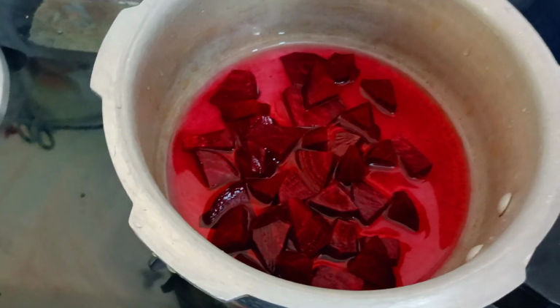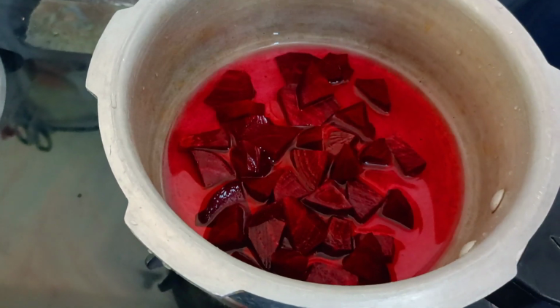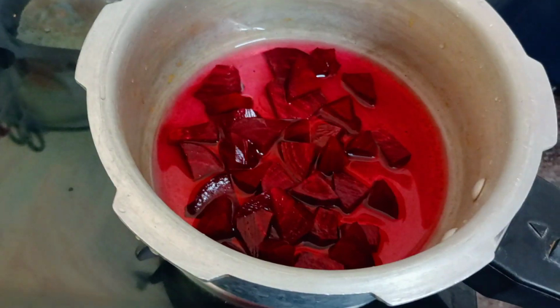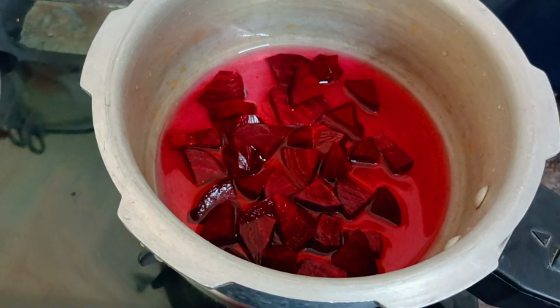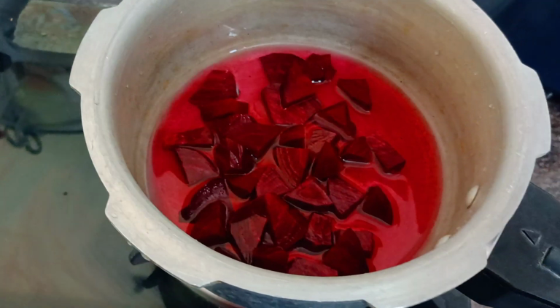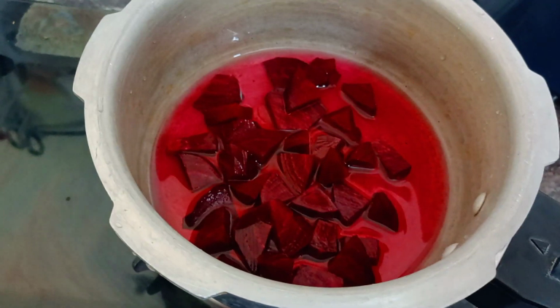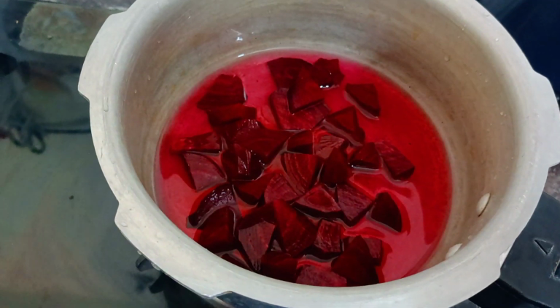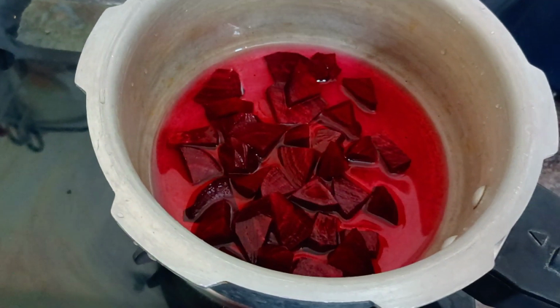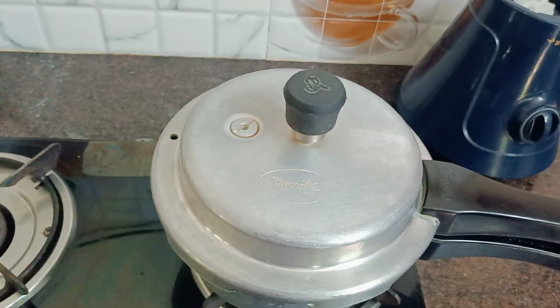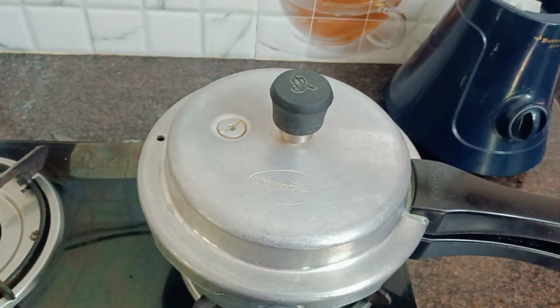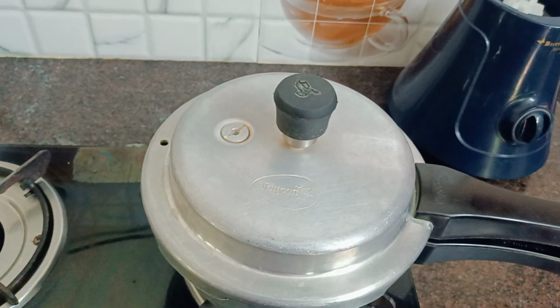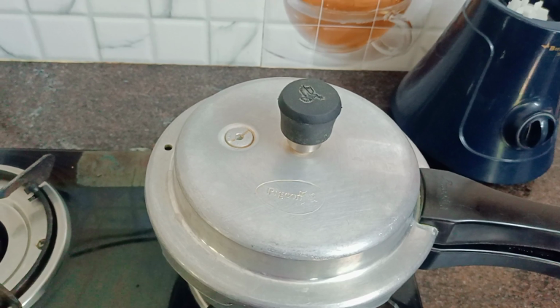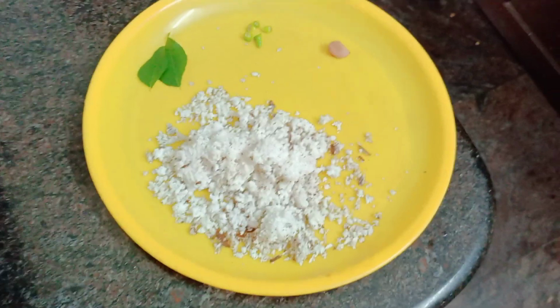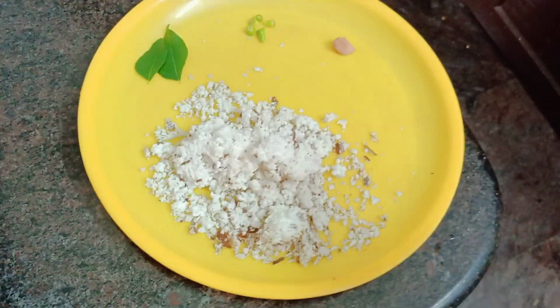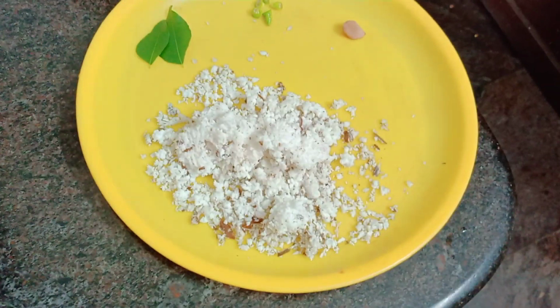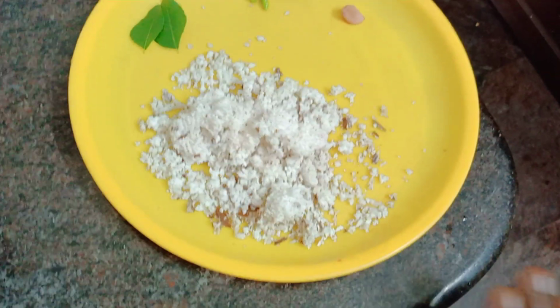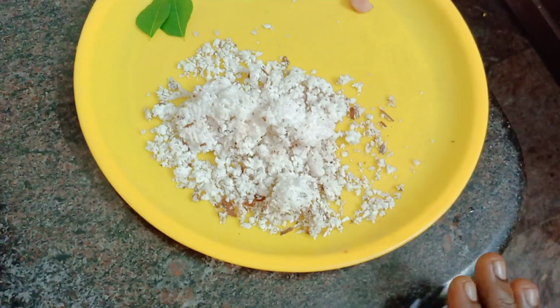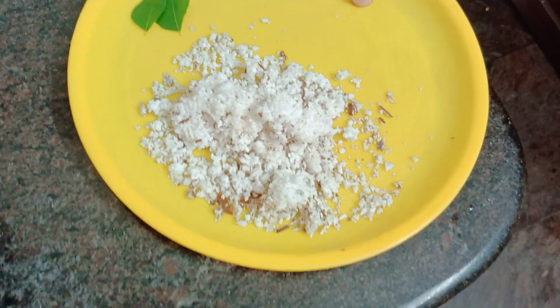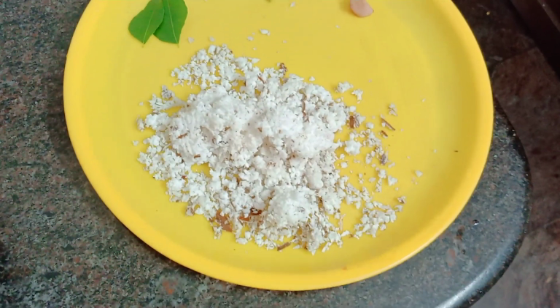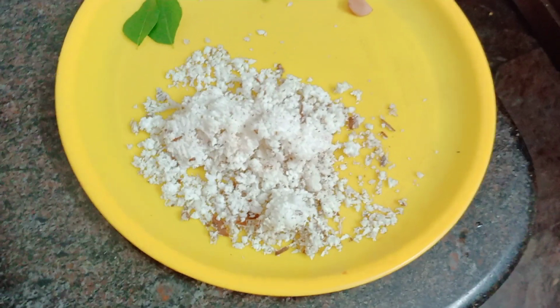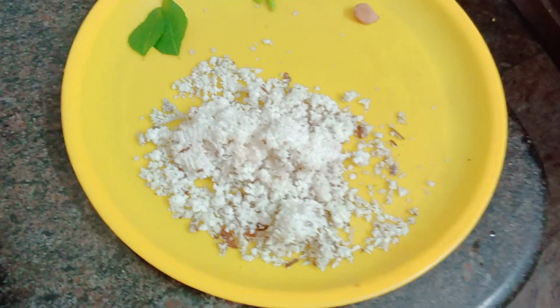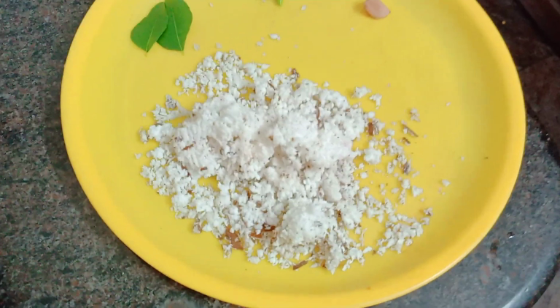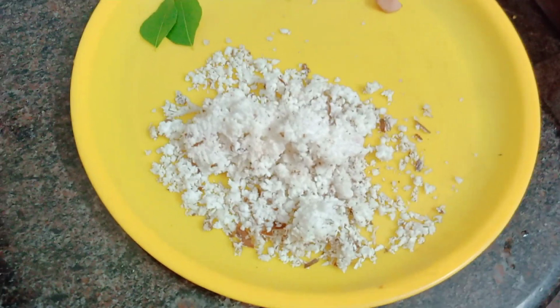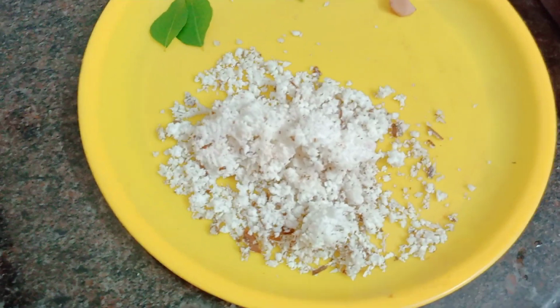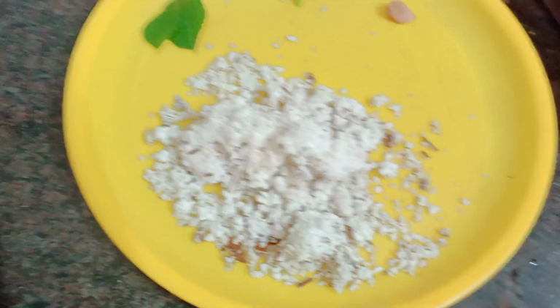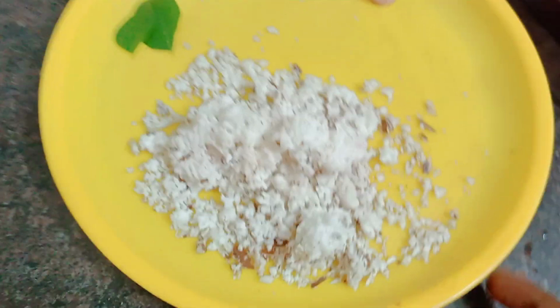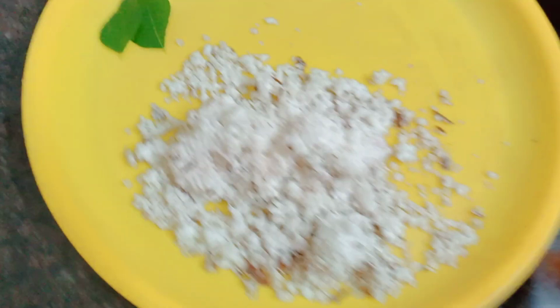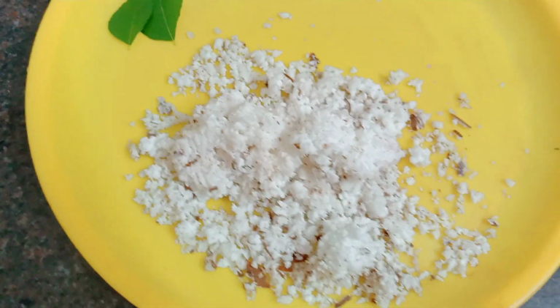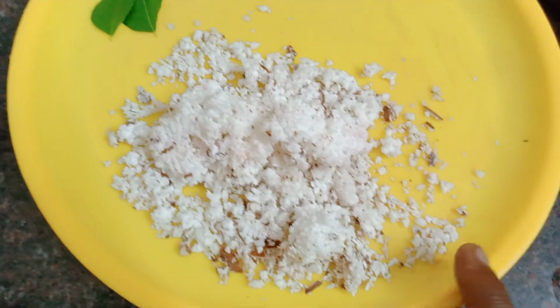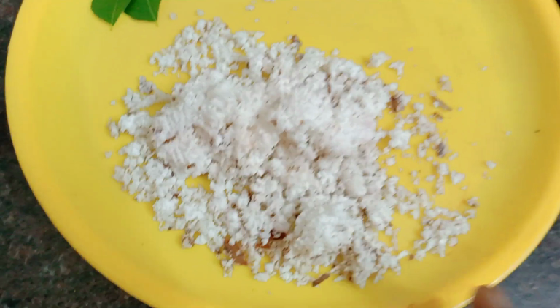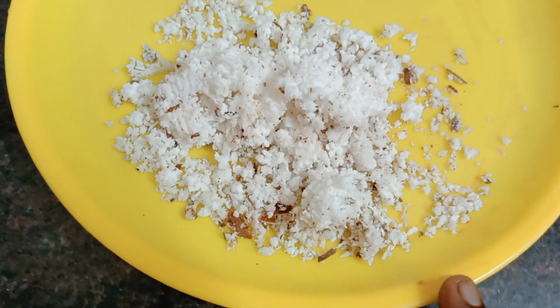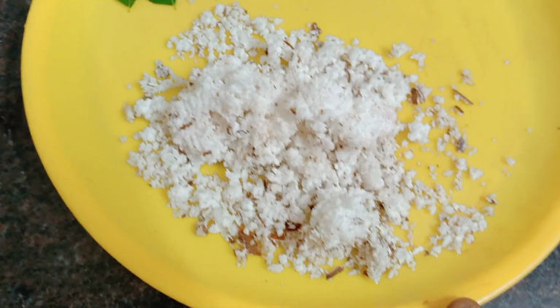We will put it in for 3 minutes. Now we are ready to get the beetroot. The bite at this point is about 1 inch a bit.